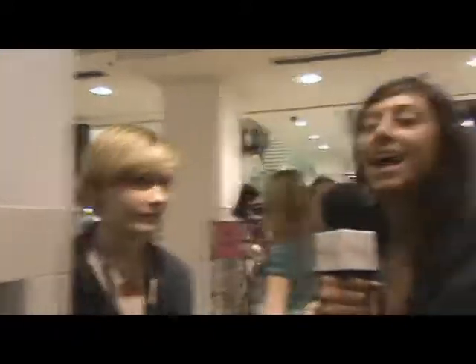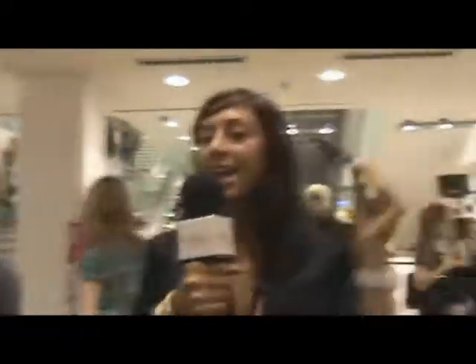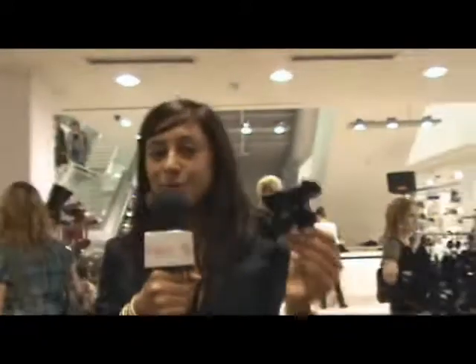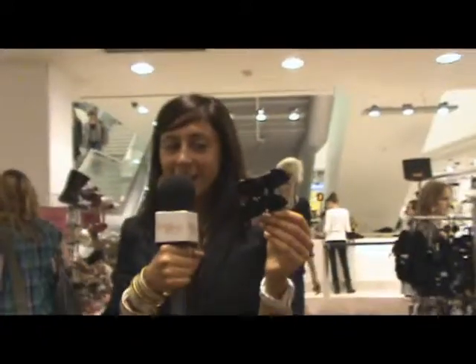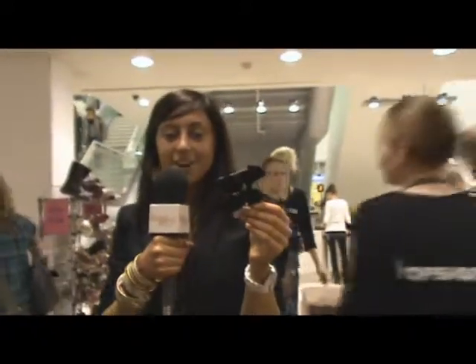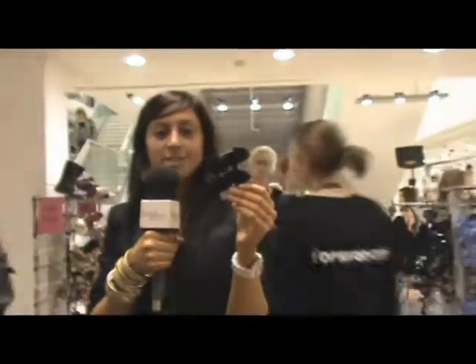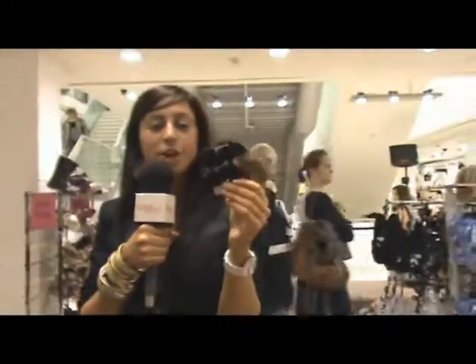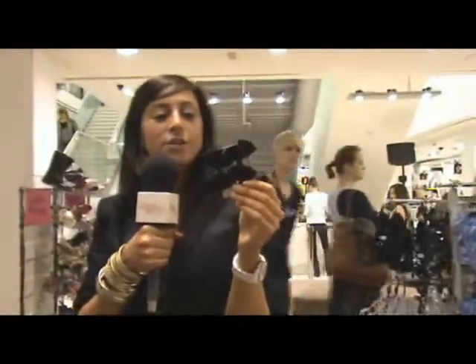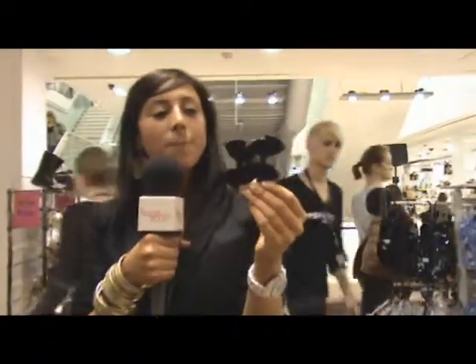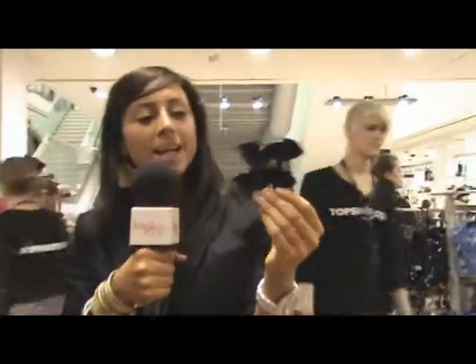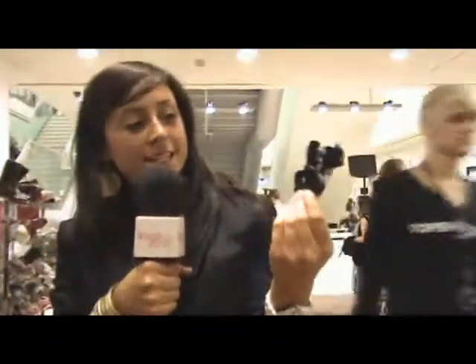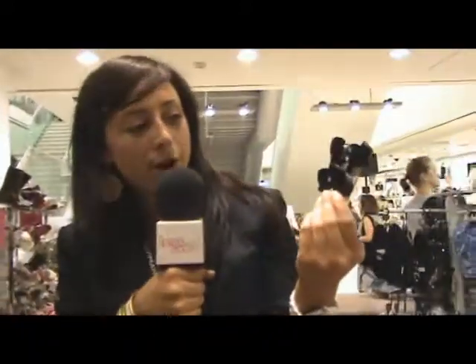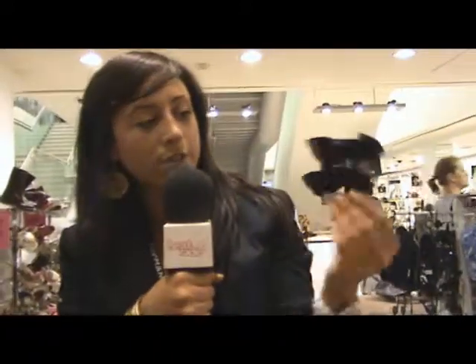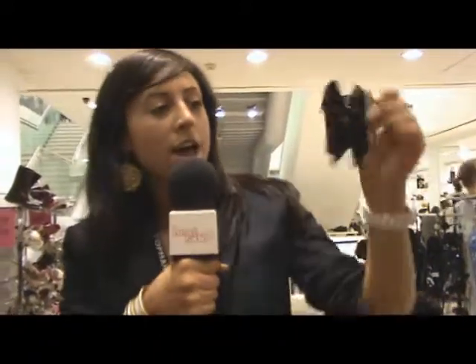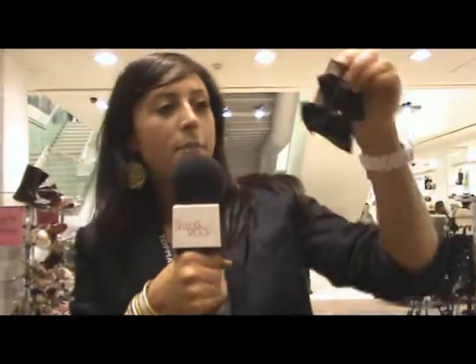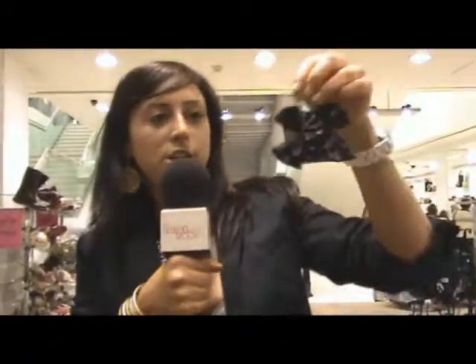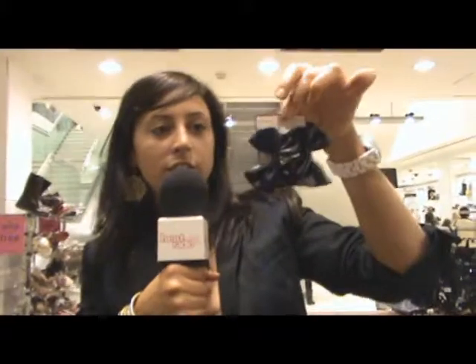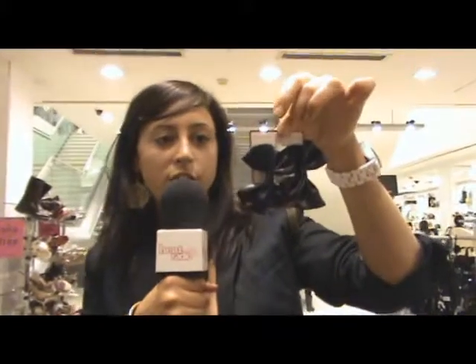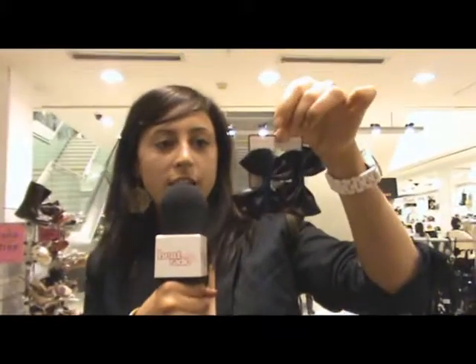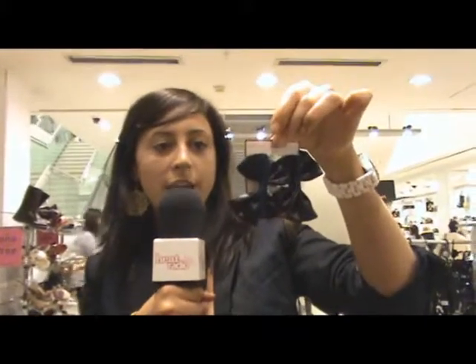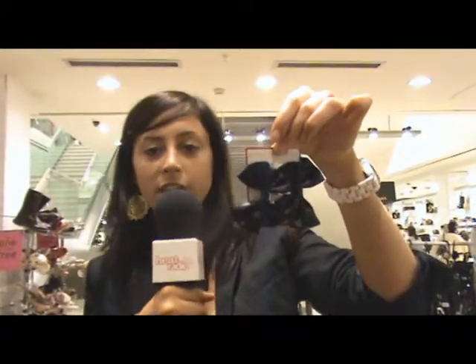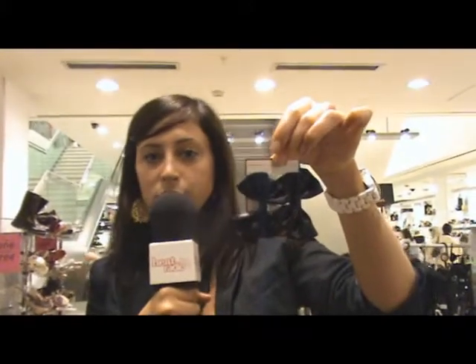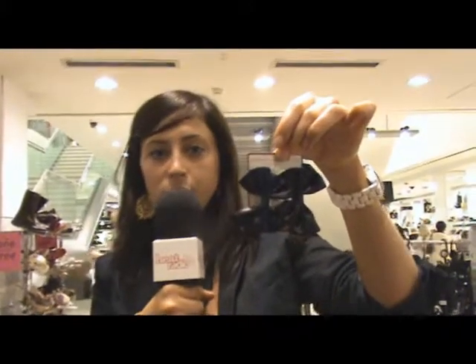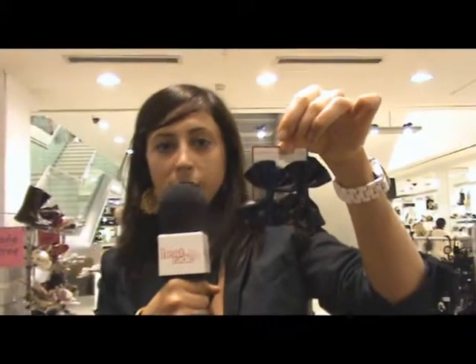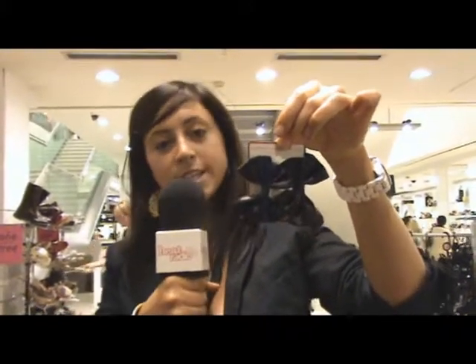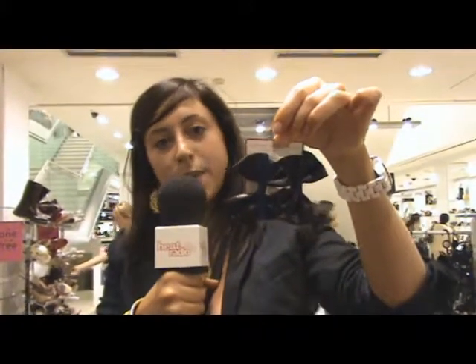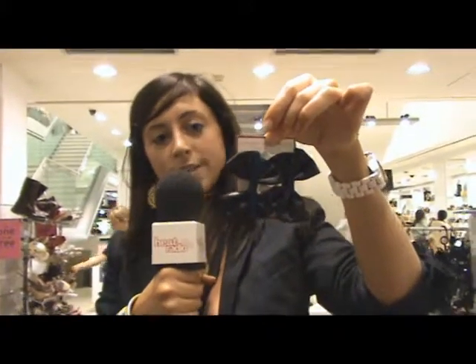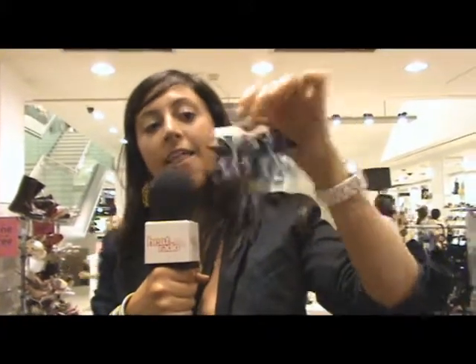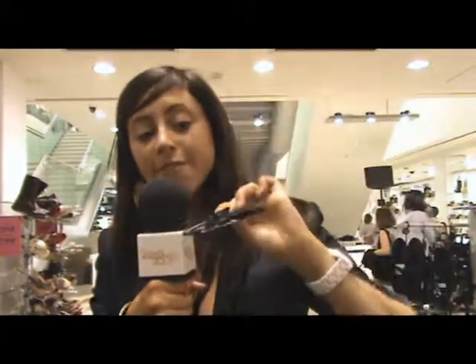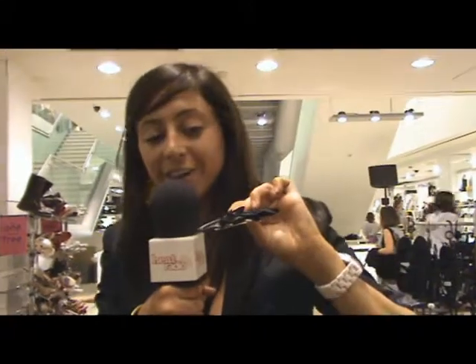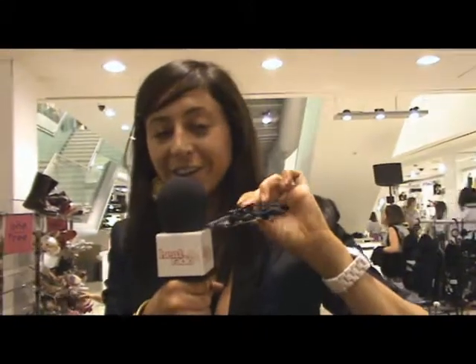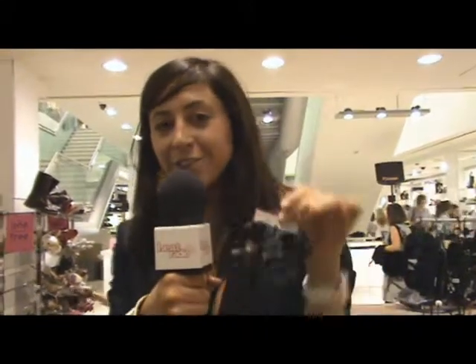Last but not least, I've found some cute black satin bows. They're by Johnny Loves Rosie and they're available at Topshop and cost £6. They're very, very cute.